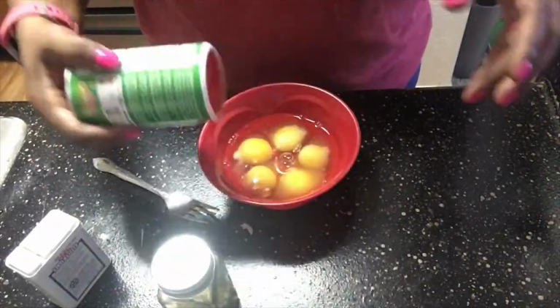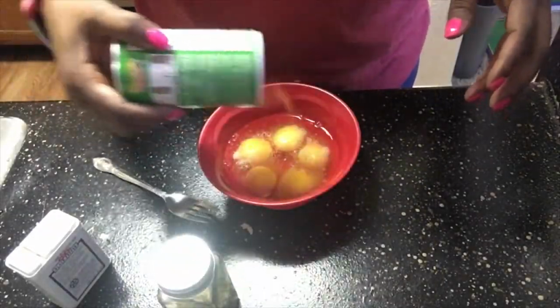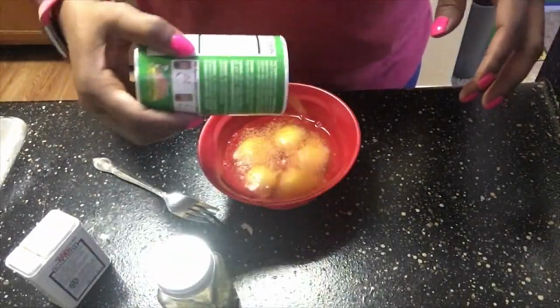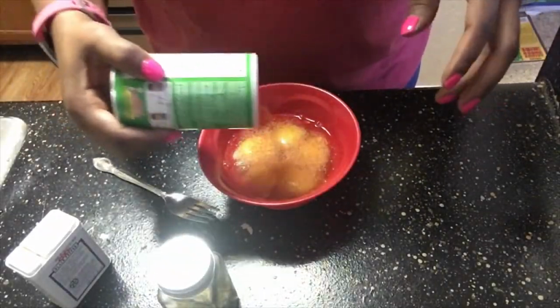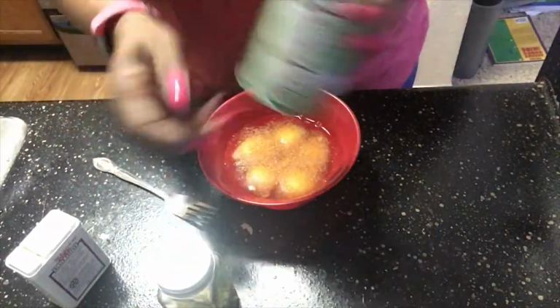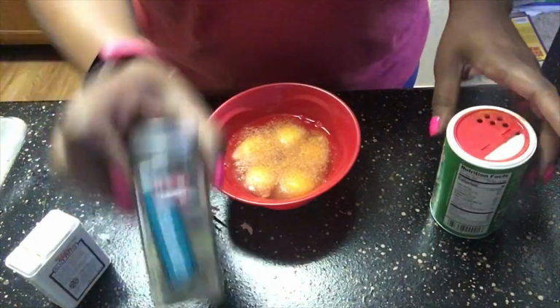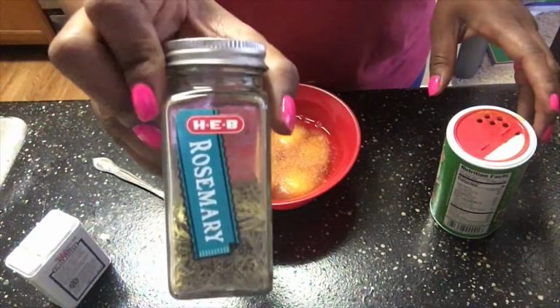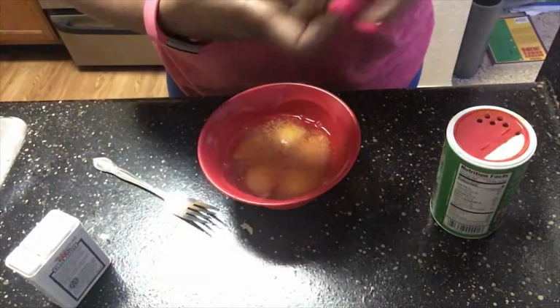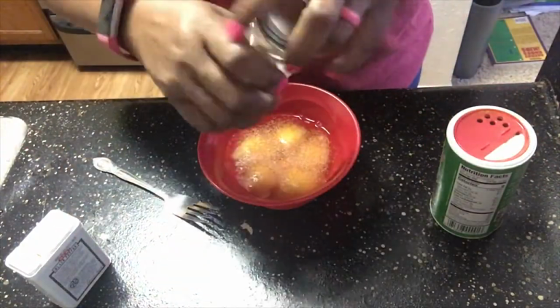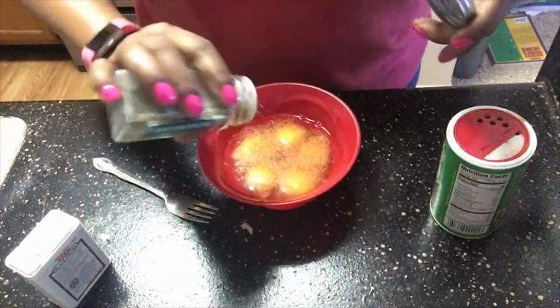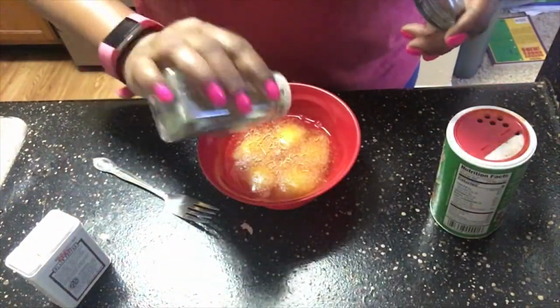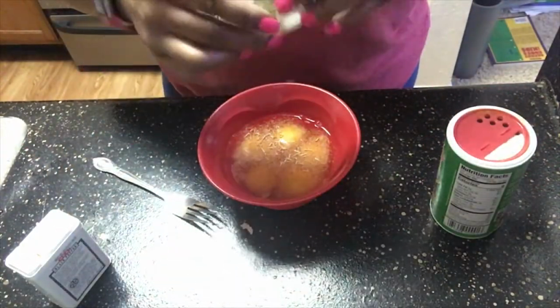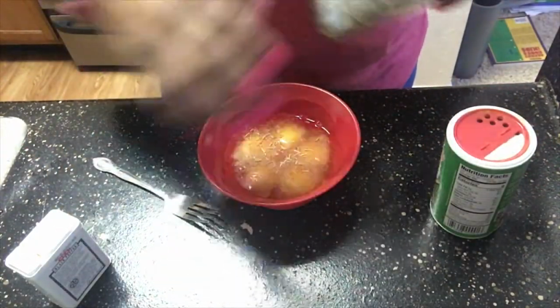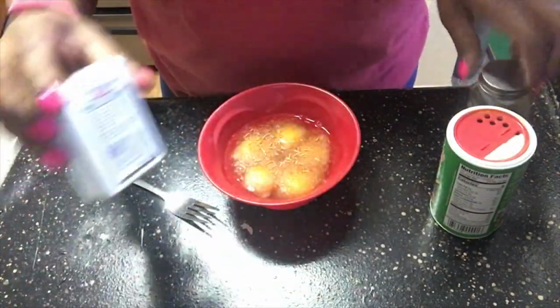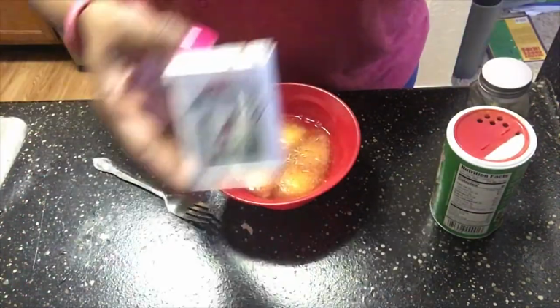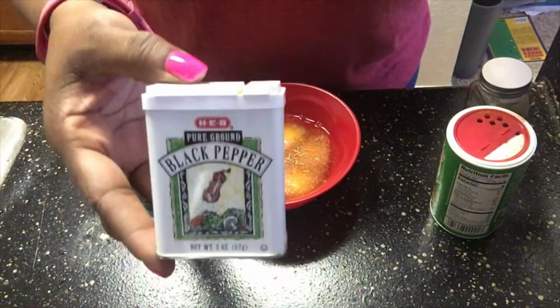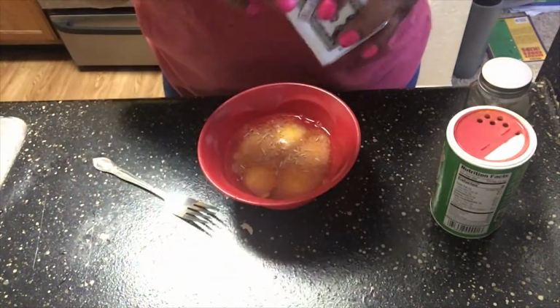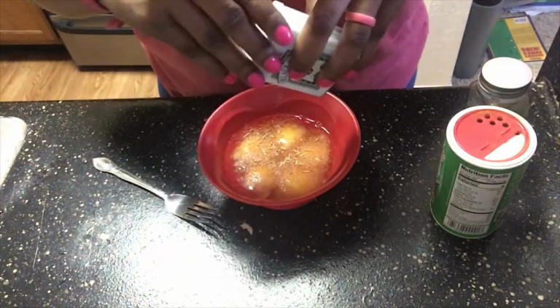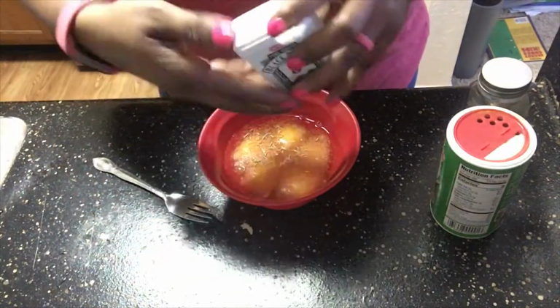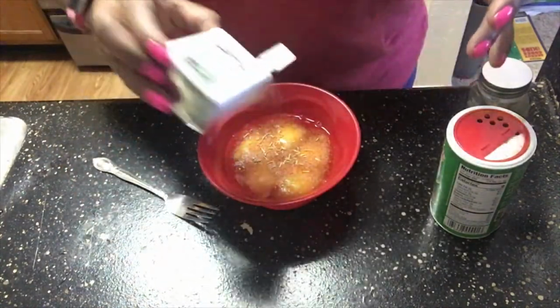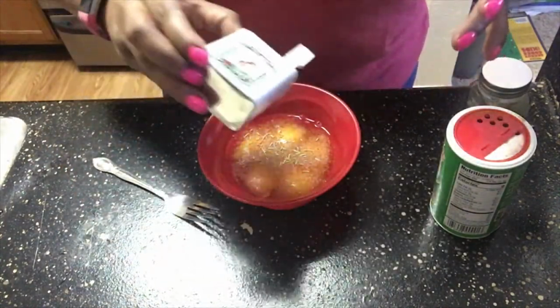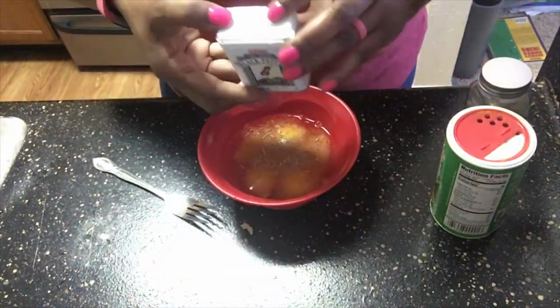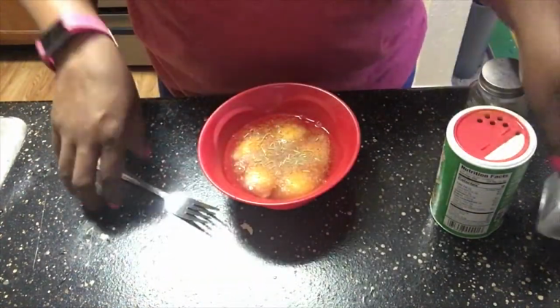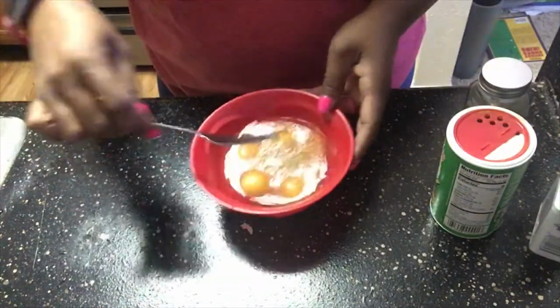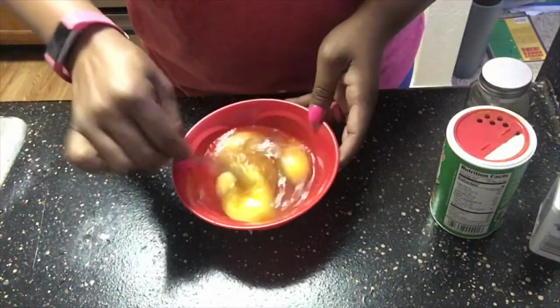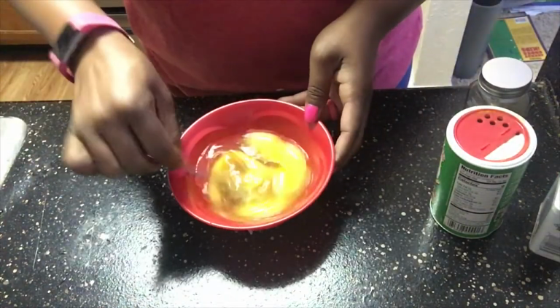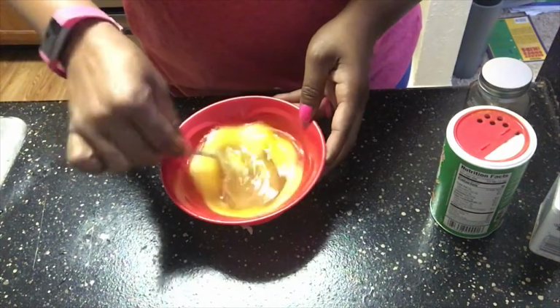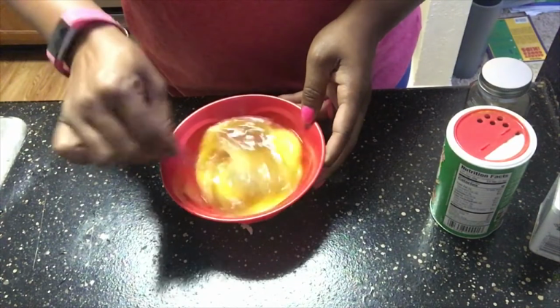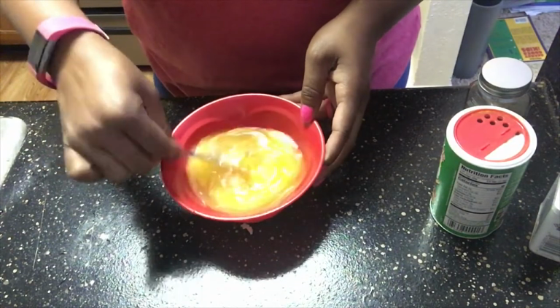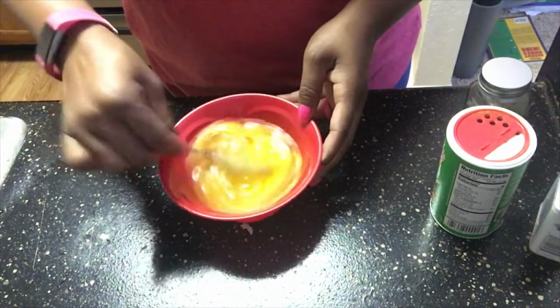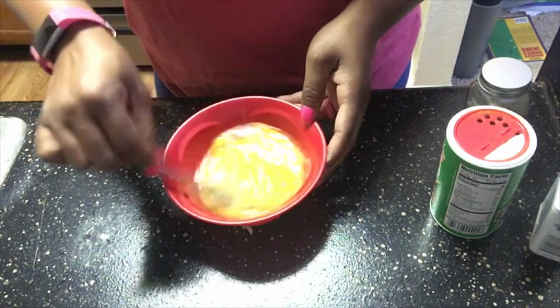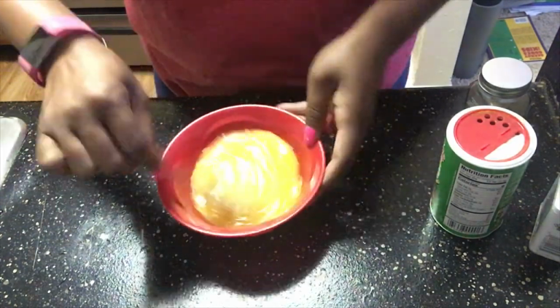I was already making eggs anyway, so I figured why not. I used a little bit of Tony's seasoning, a little bit of rosemary, and some black pepper — and you already know this is going to be good. Stir it up, and I'll show y'all what happens from here.